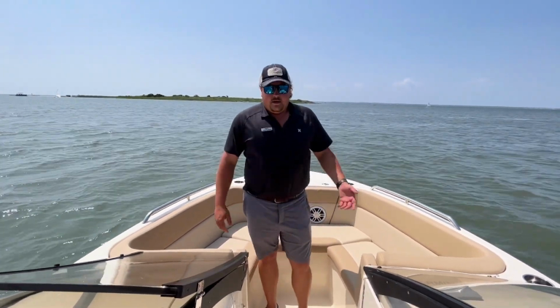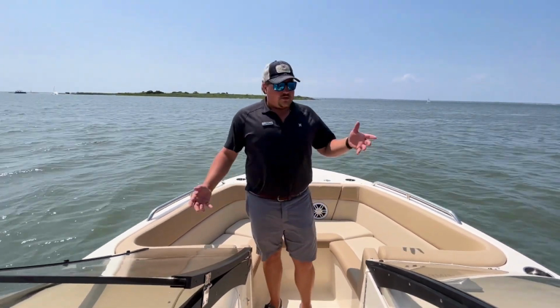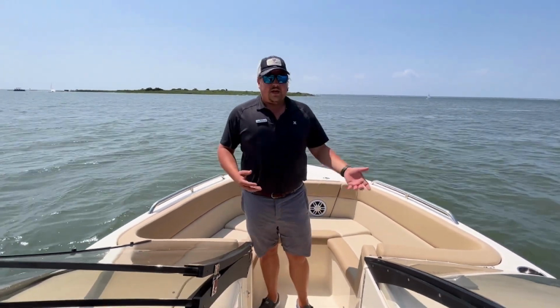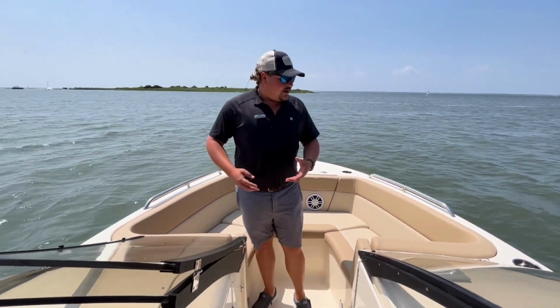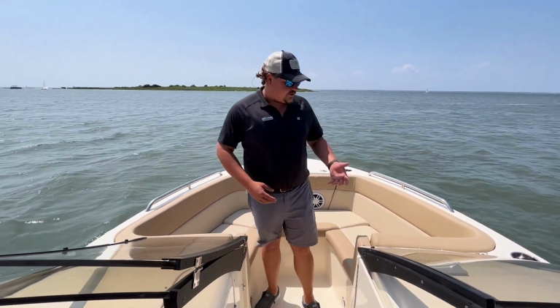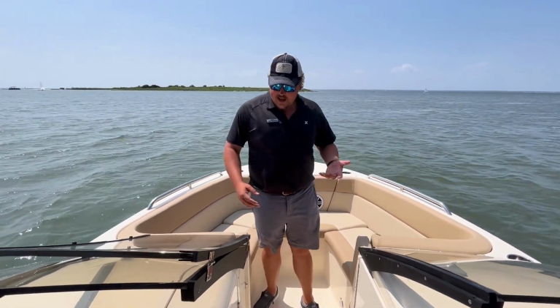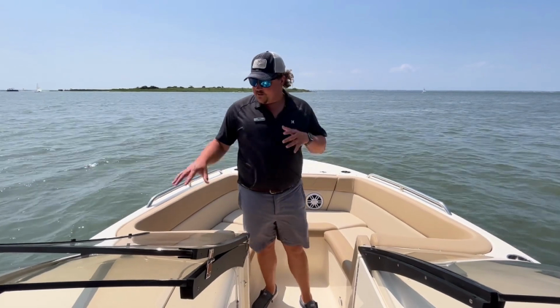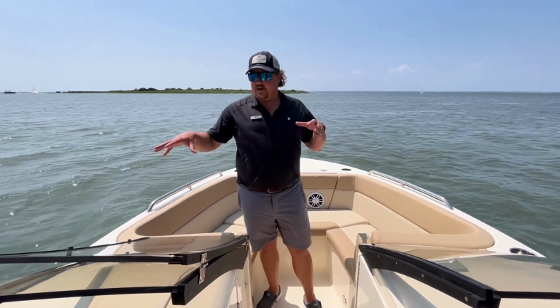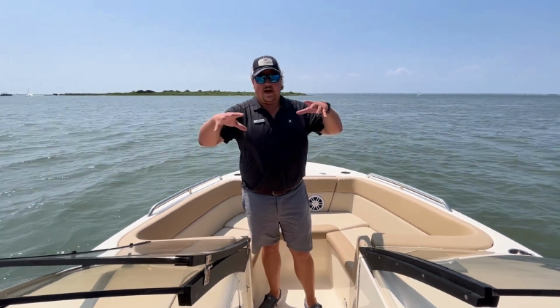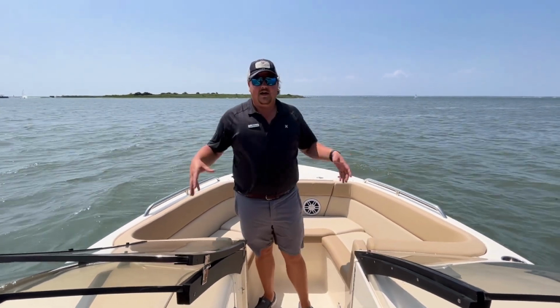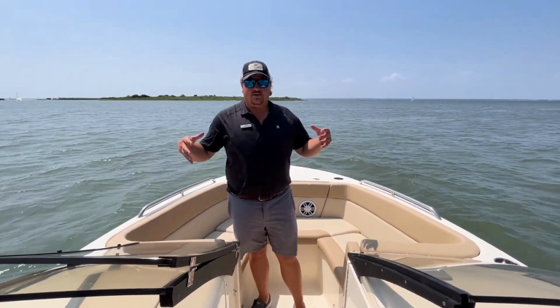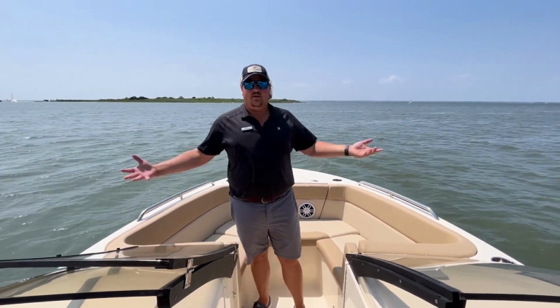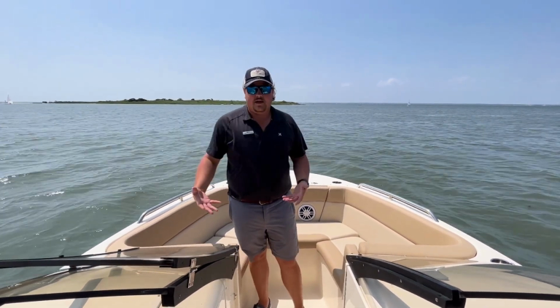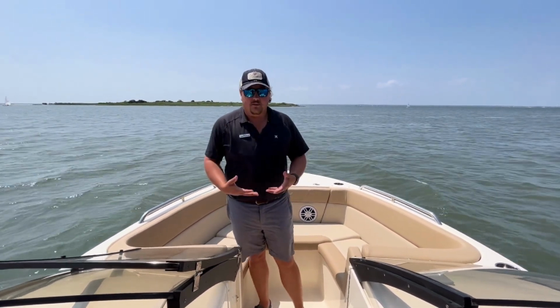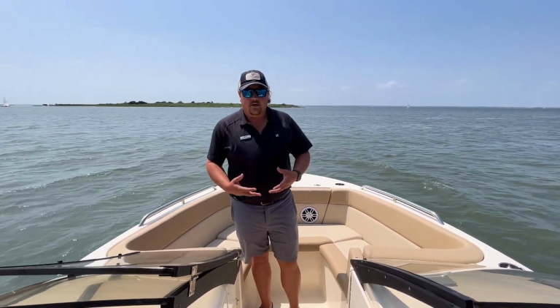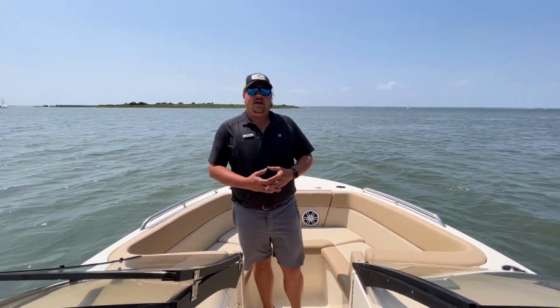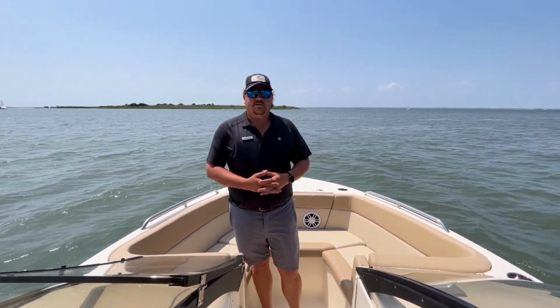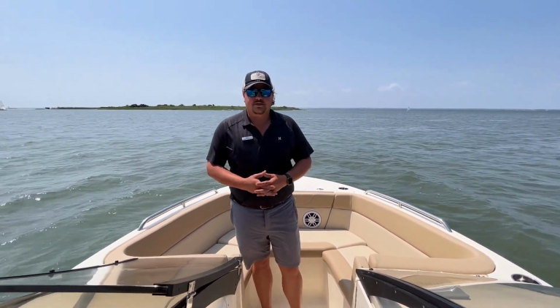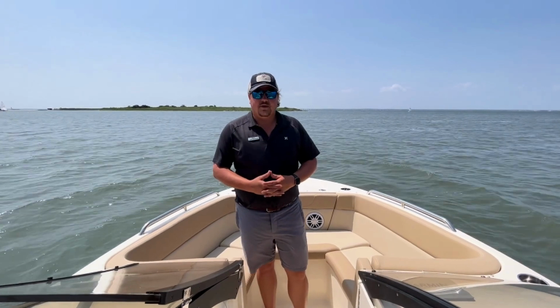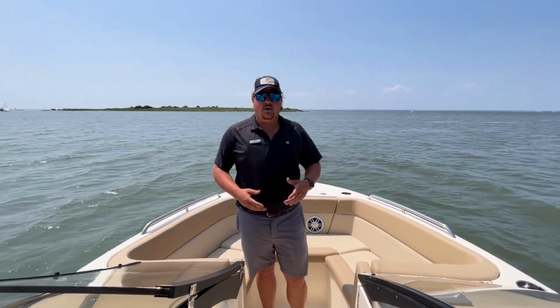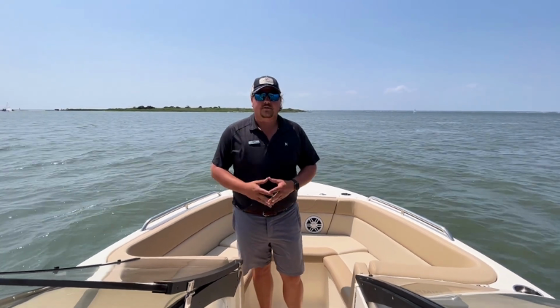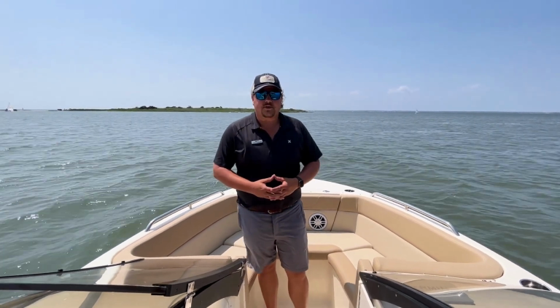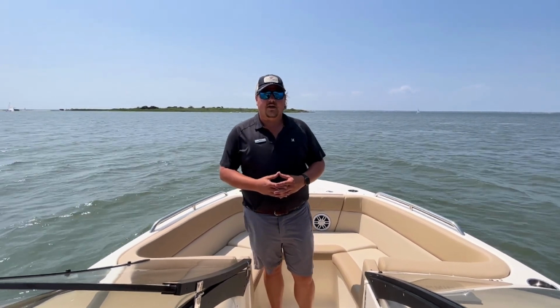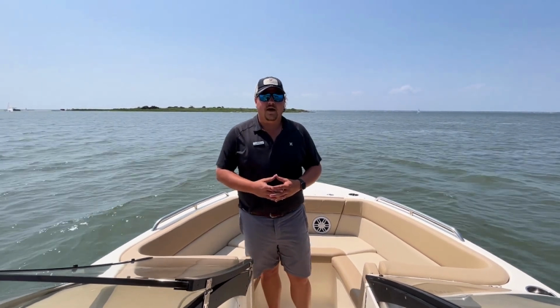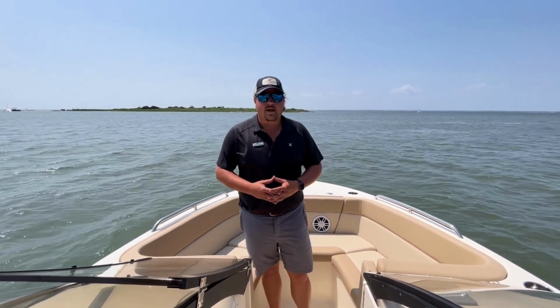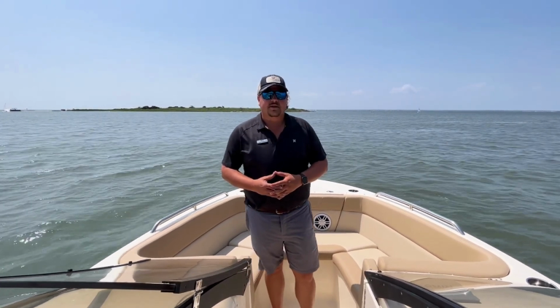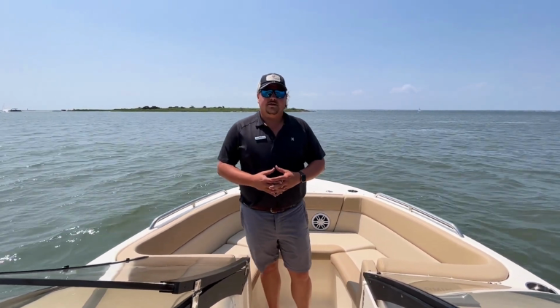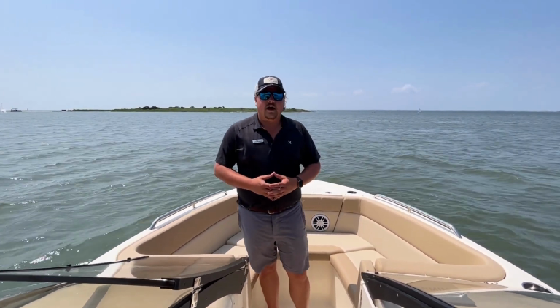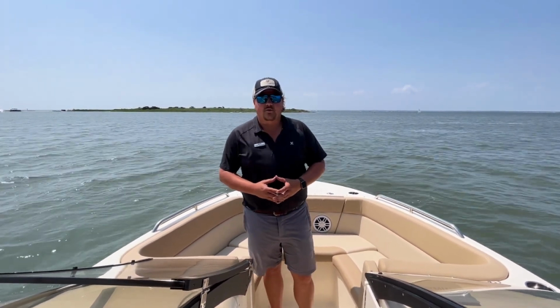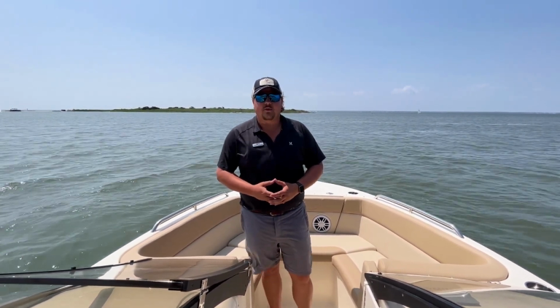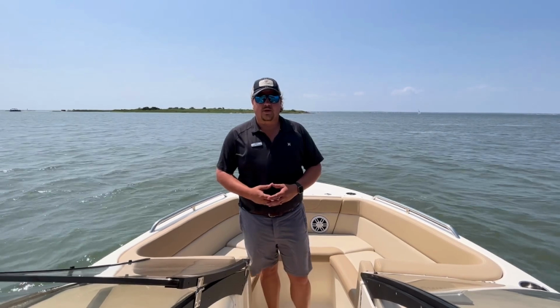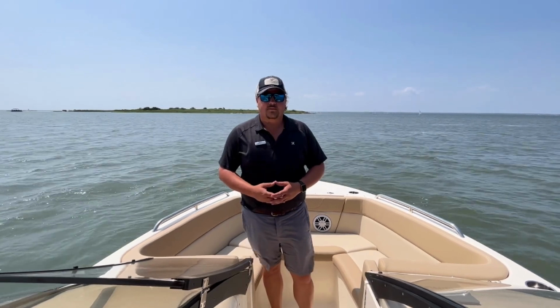This boat is also Scout White. The Scout White you see here on the top side is also the color of the exterior of the boat. If you have any questions on this boat, give us a call. Lars Beerson here at MarineMax Ship Bottom, 609-494-2102. Thanks.